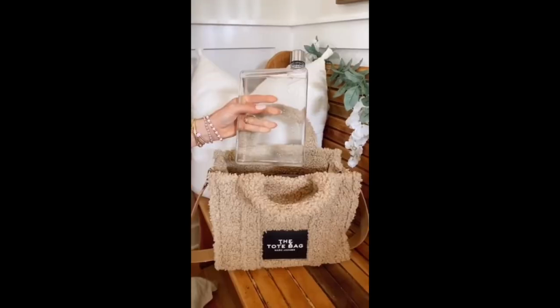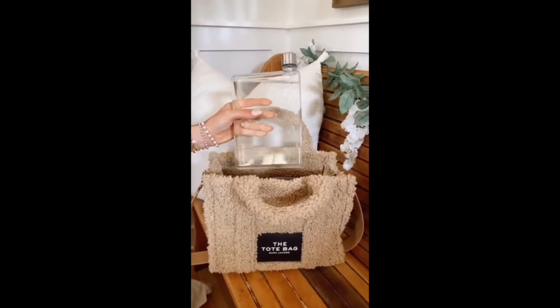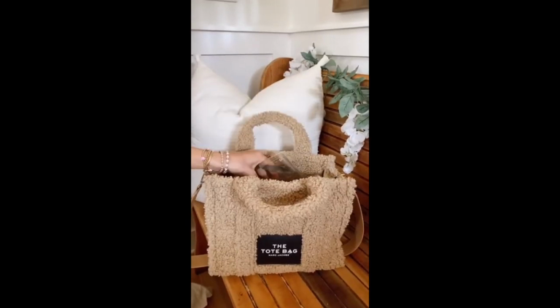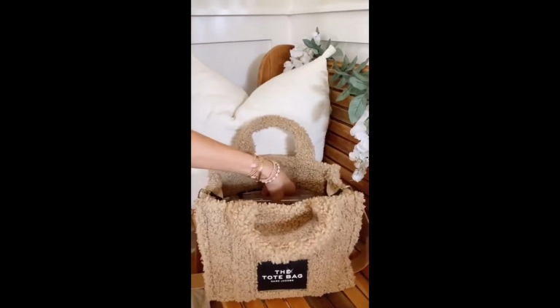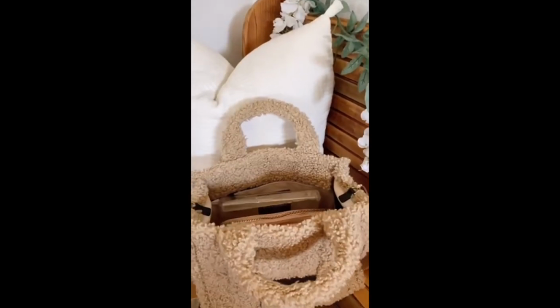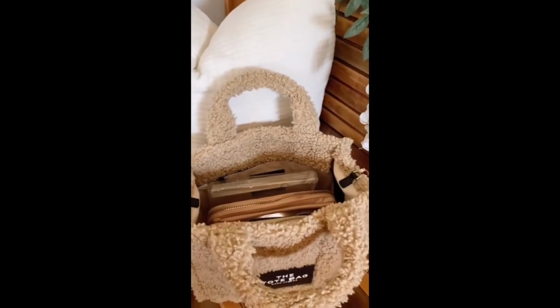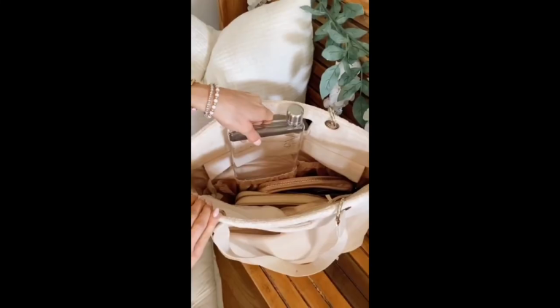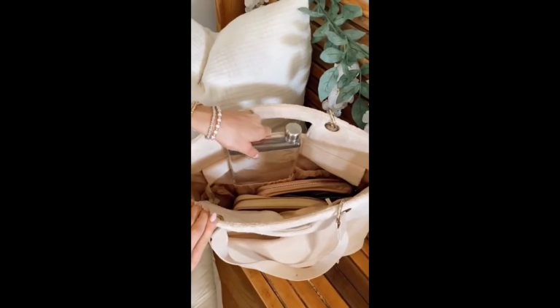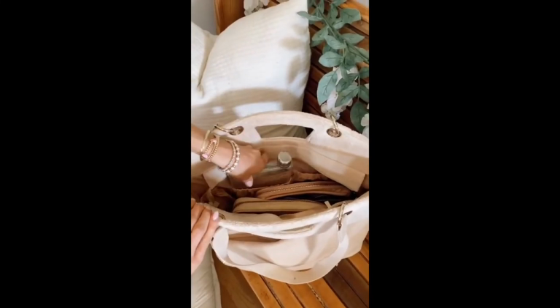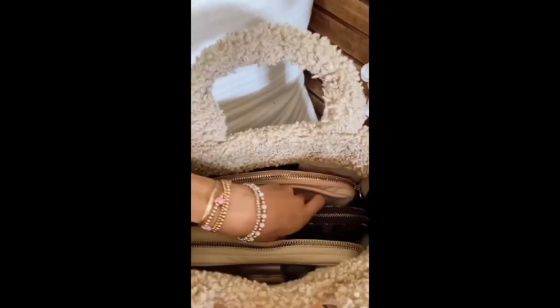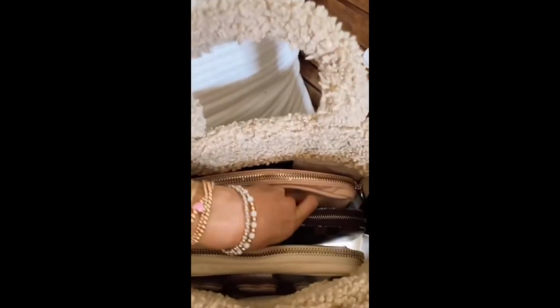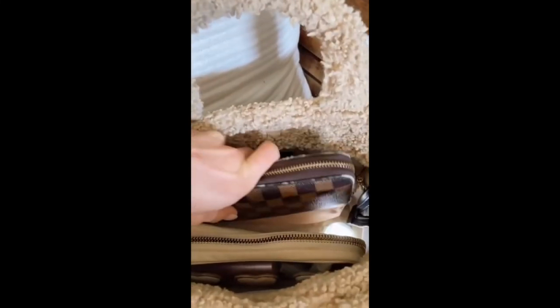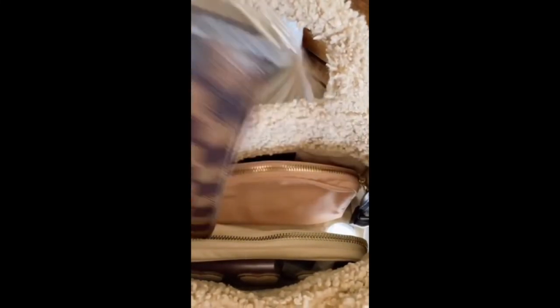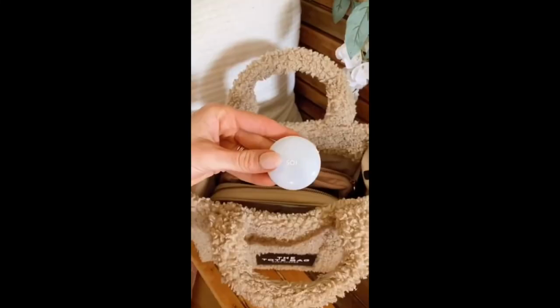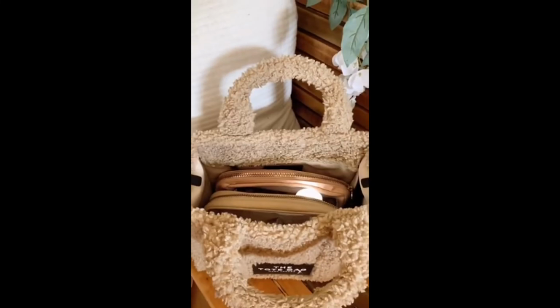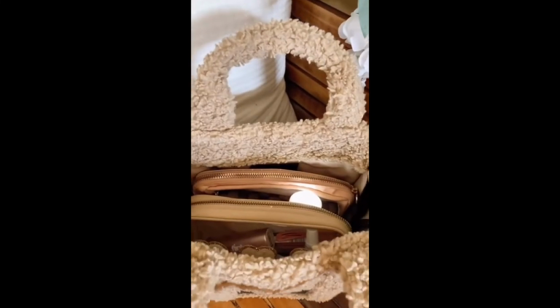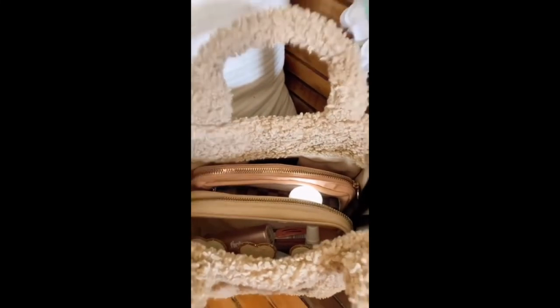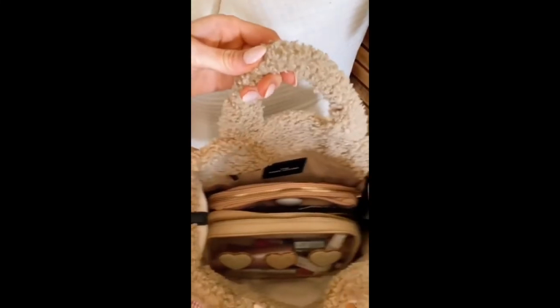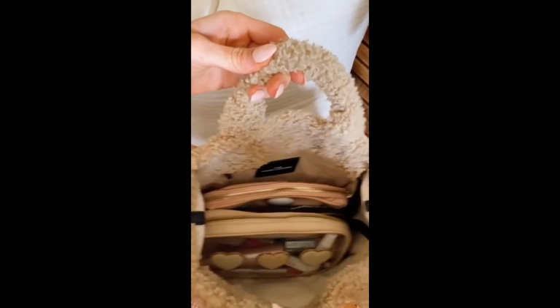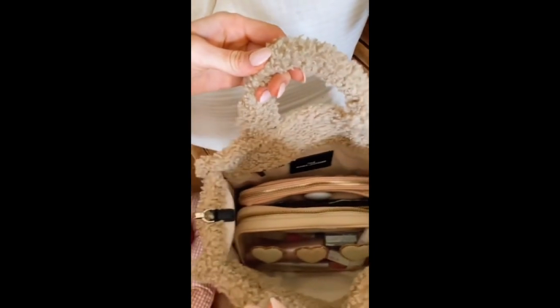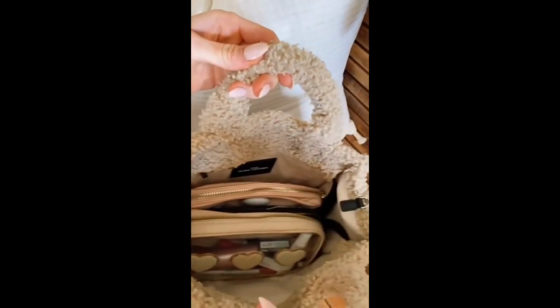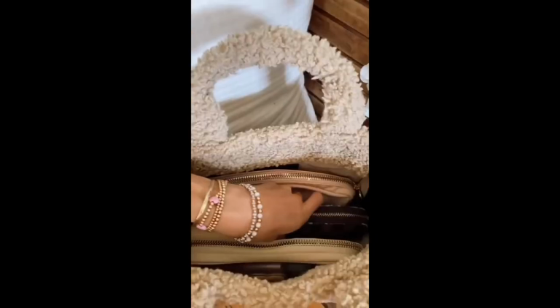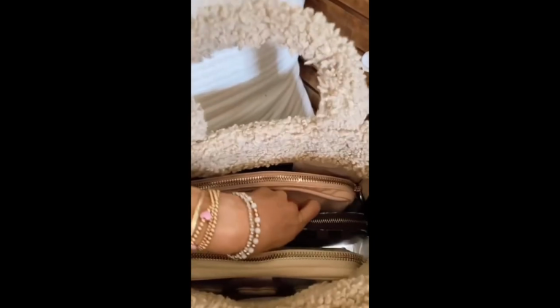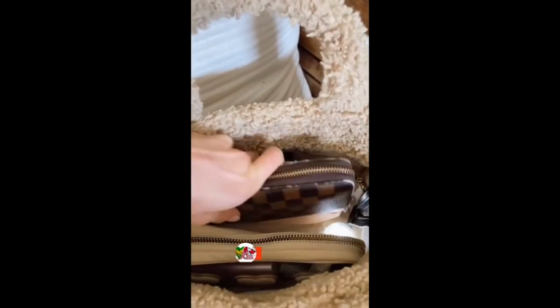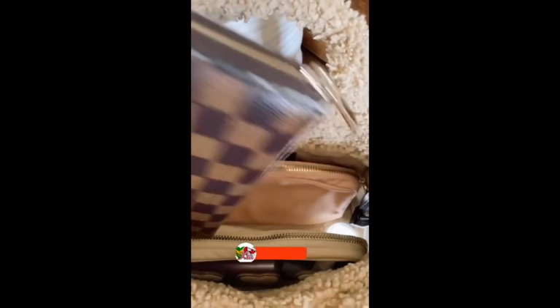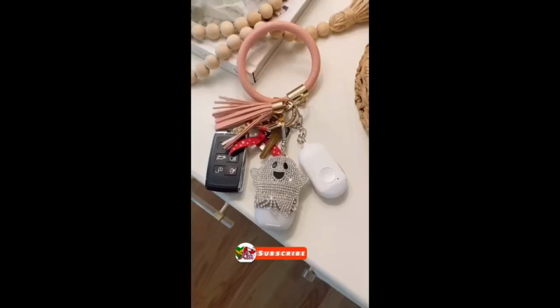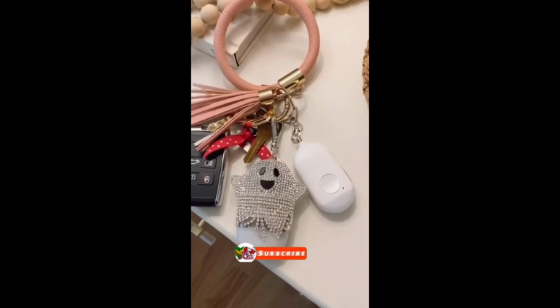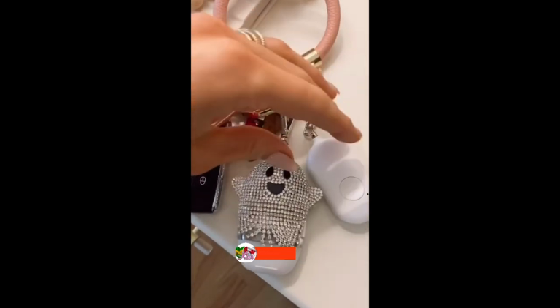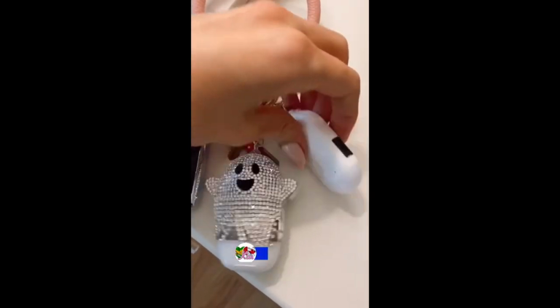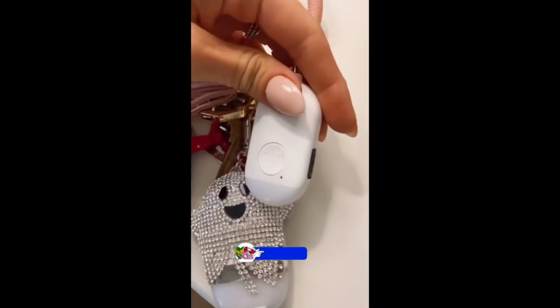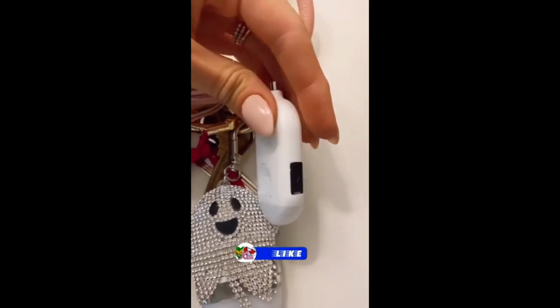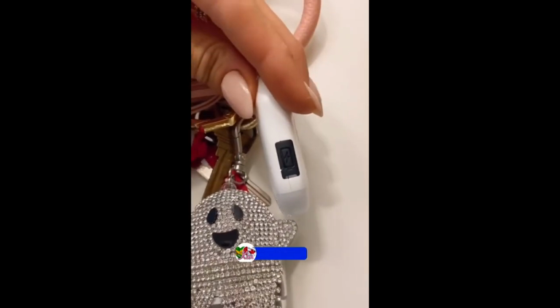Always find what you need in your bag with this mini bag light designed for any size bag or tote — it's not motion activated when you walk, and only turns on when your hand is in the bag. This SOS keychain sounds an alarm and also sends your GPS location to your emergency contact when pushed.